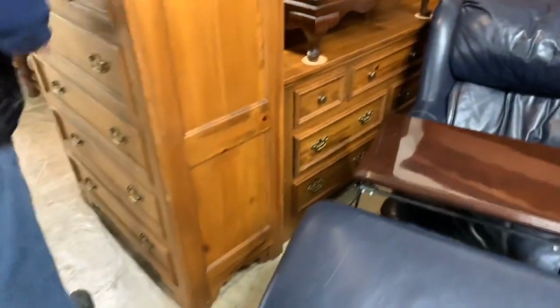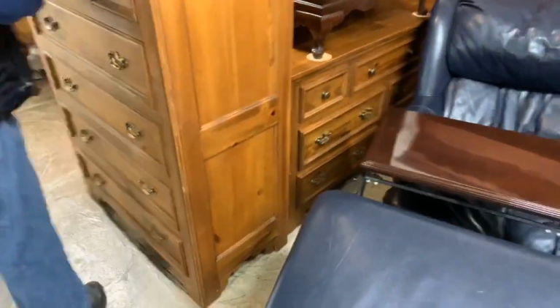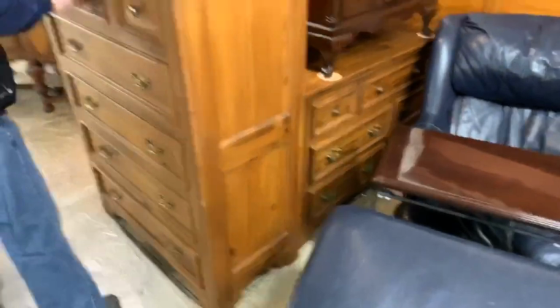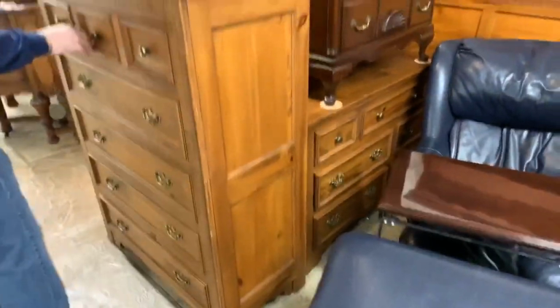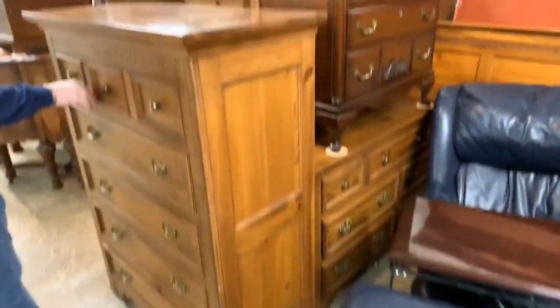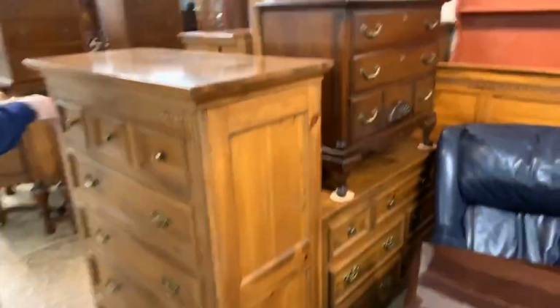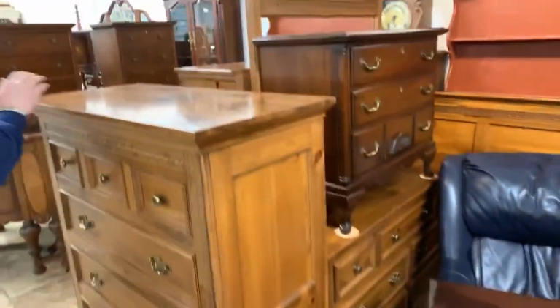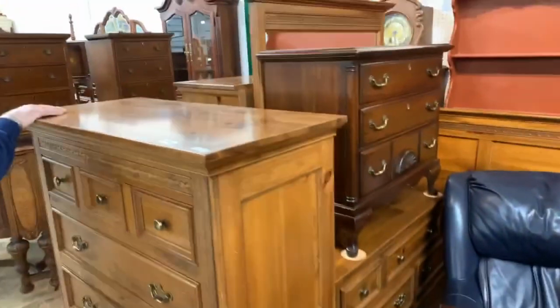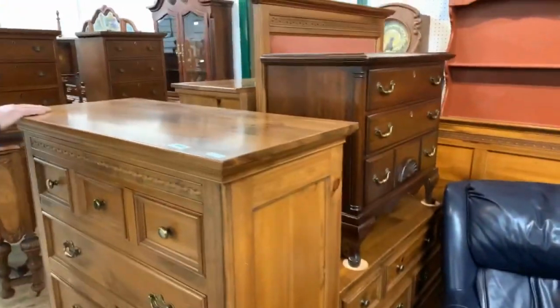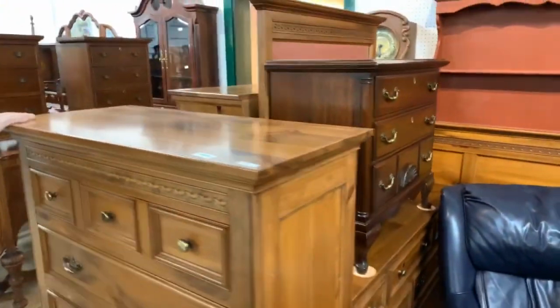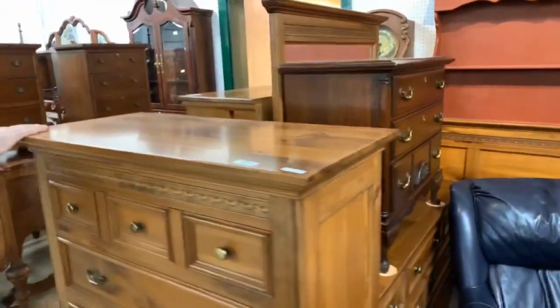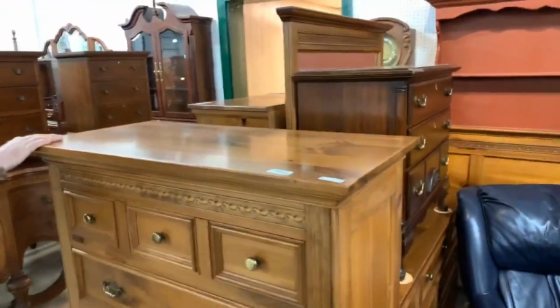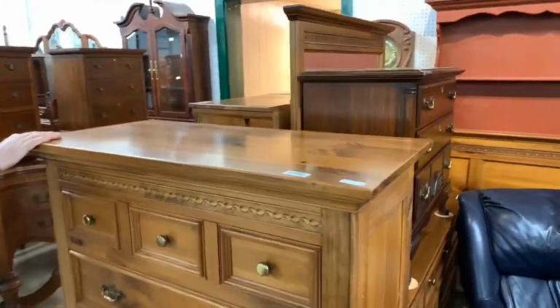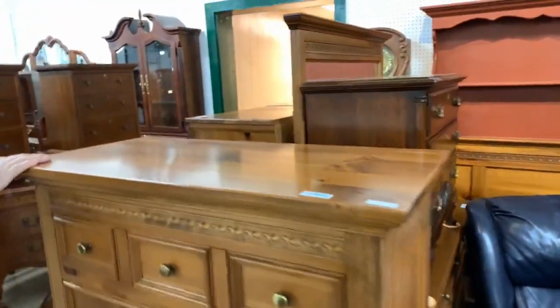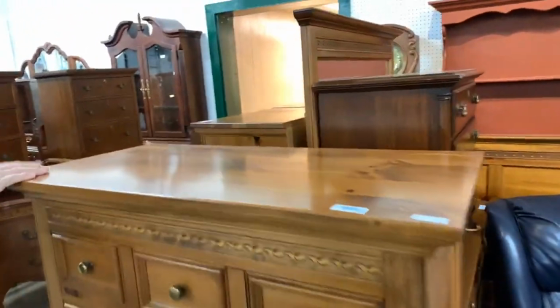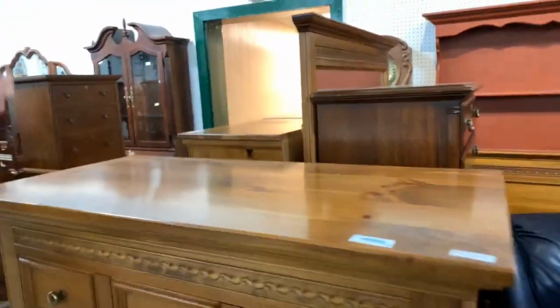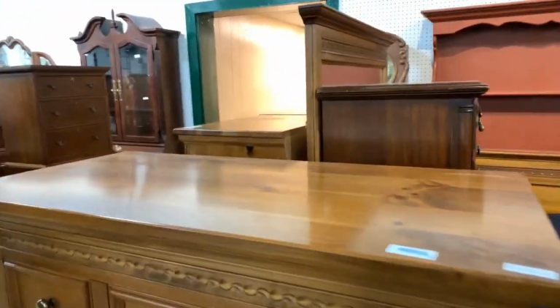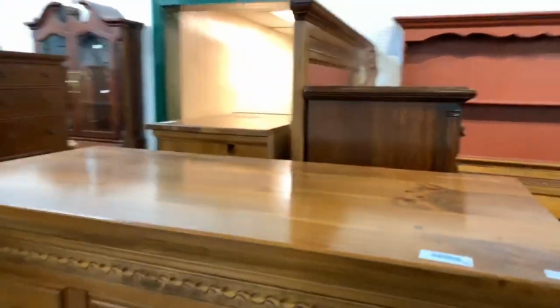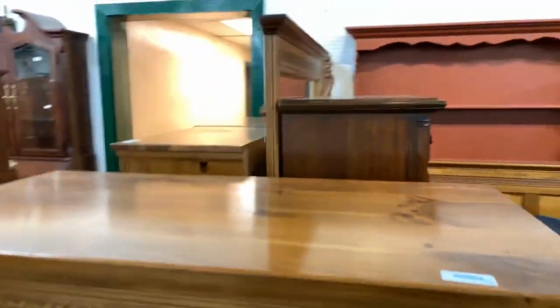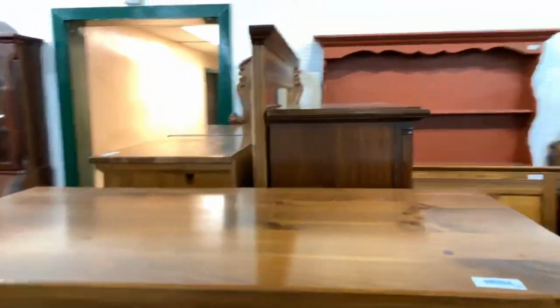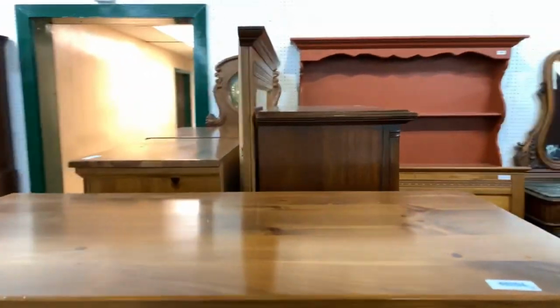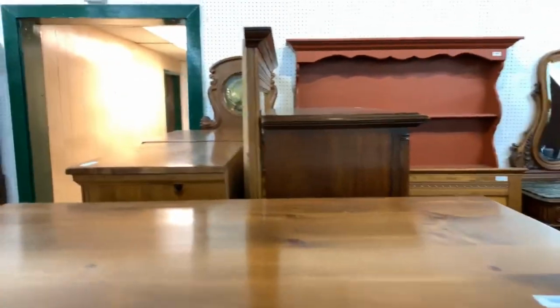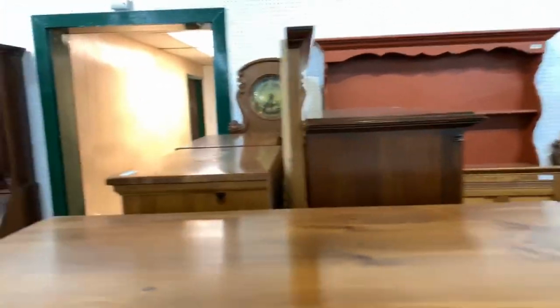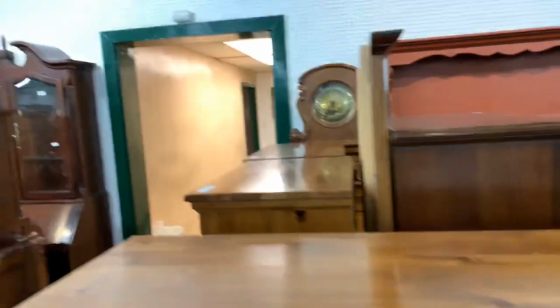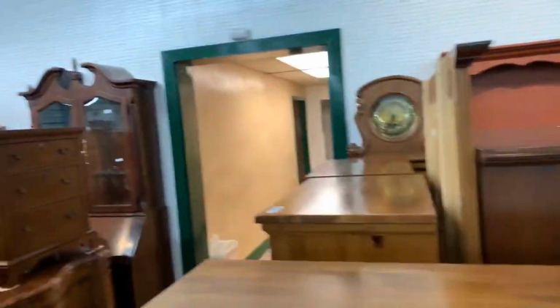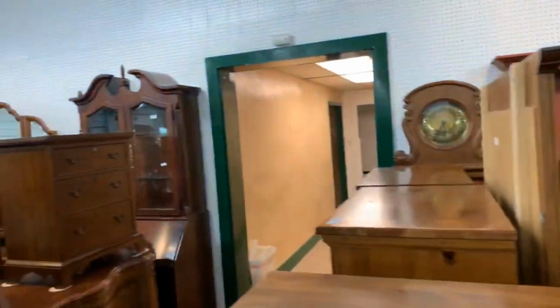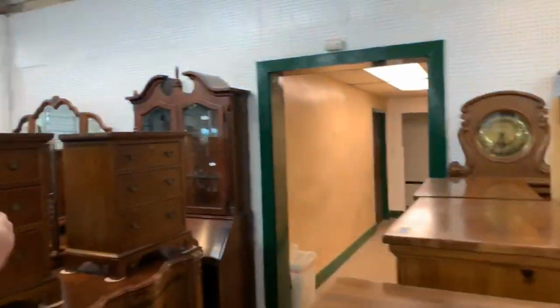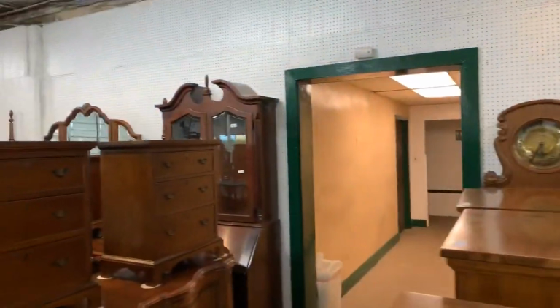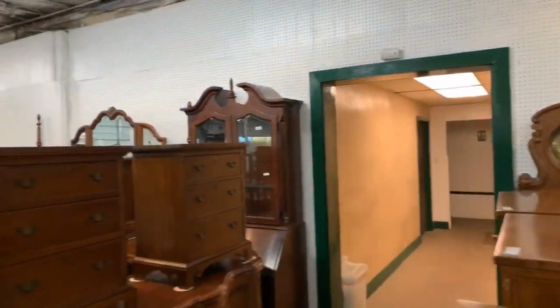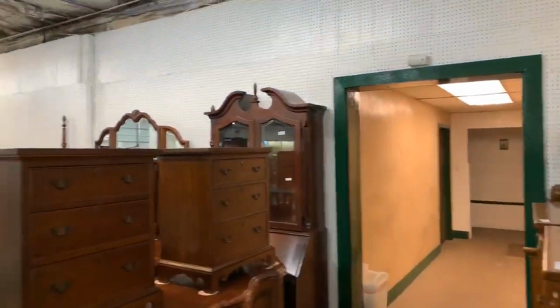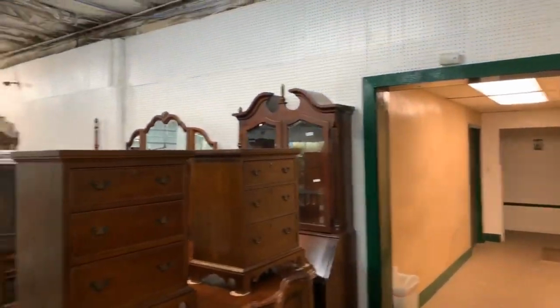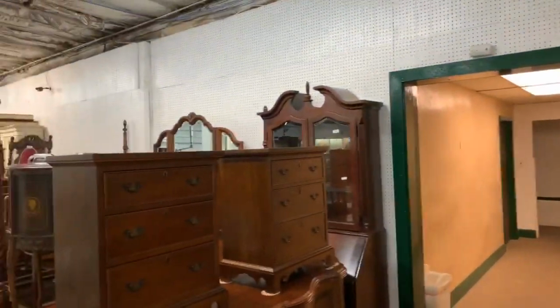Bedroom sets. This is Pennsylvania House in the pine. Habersham furniture, Jasper, Craftsy — name brand furniture.